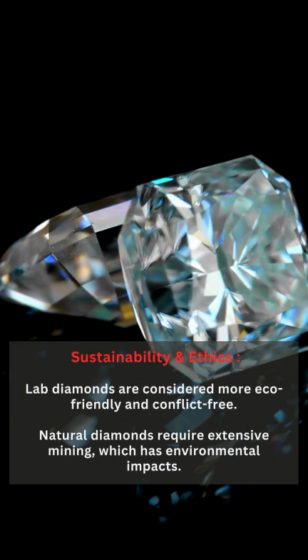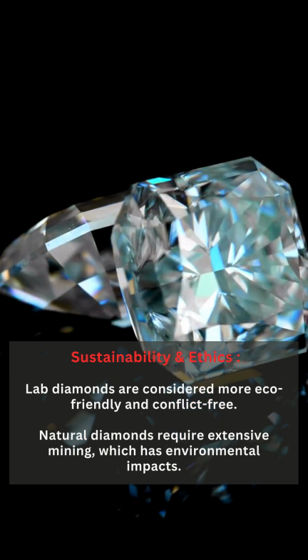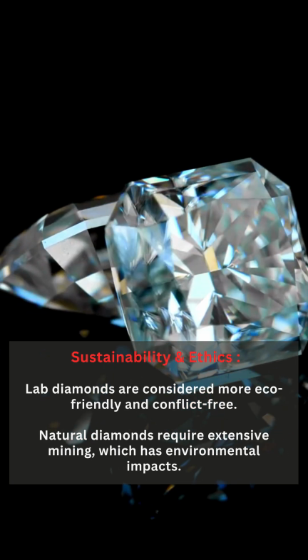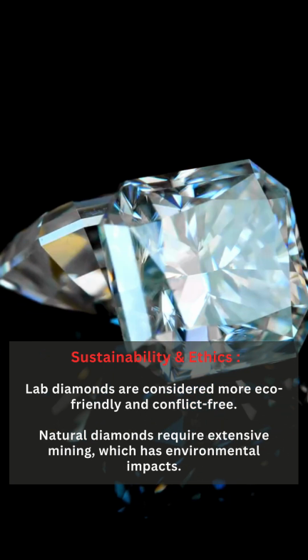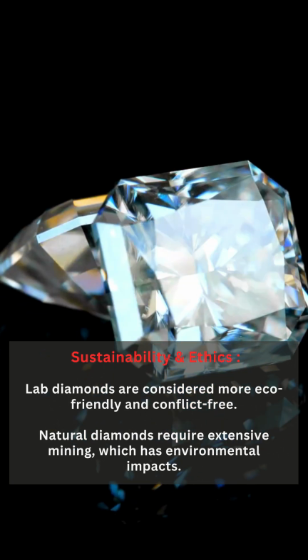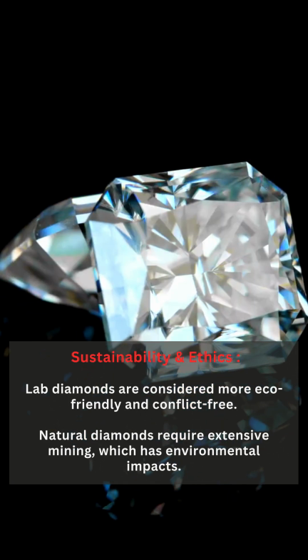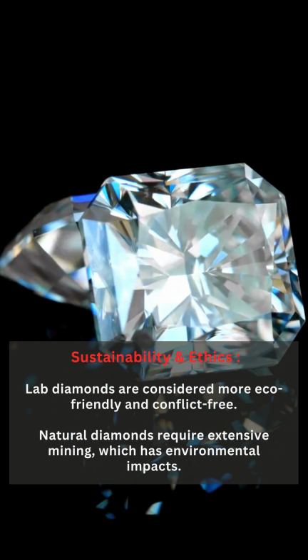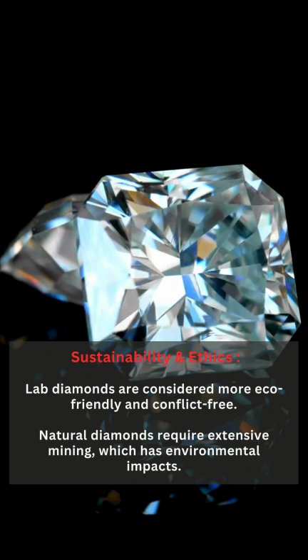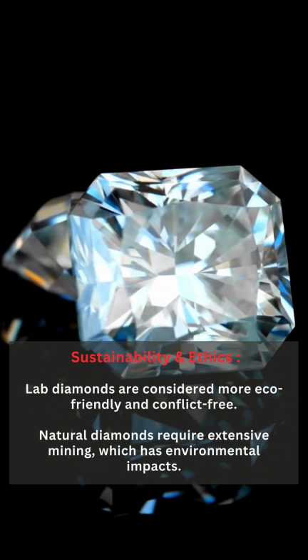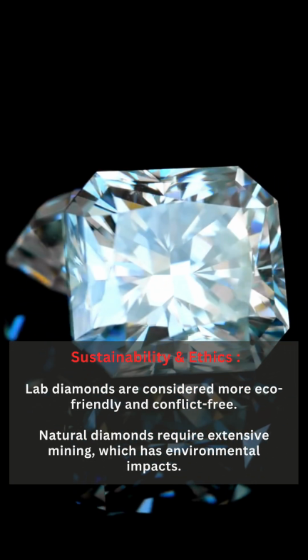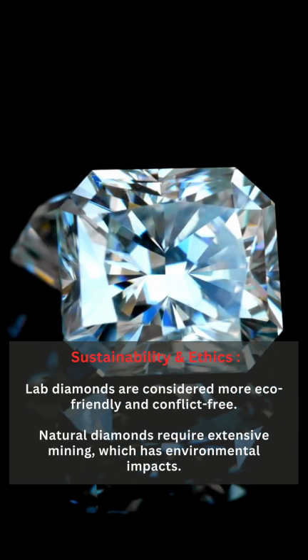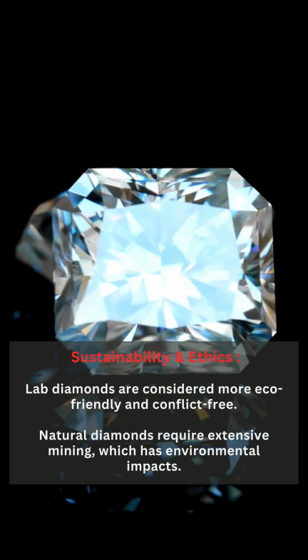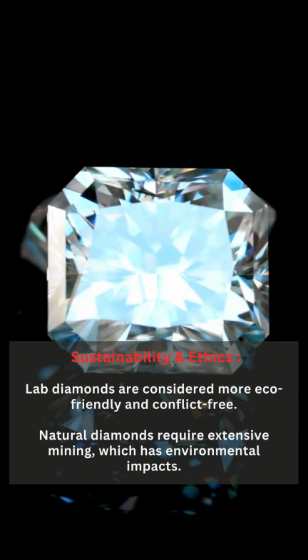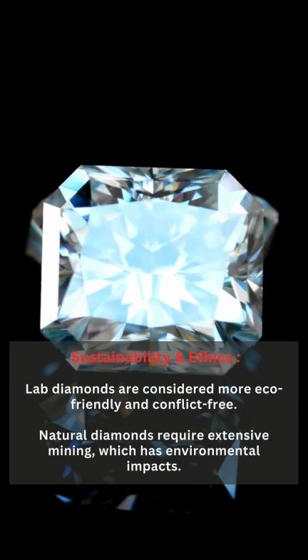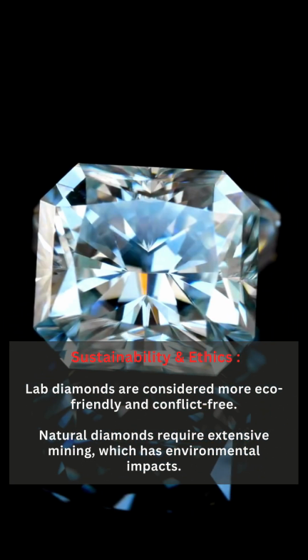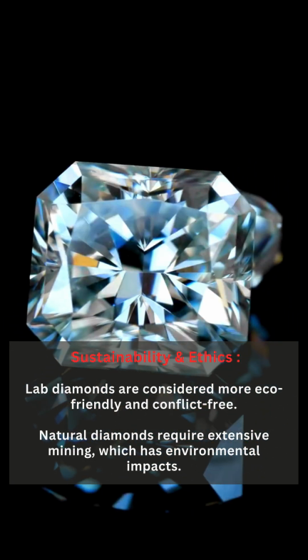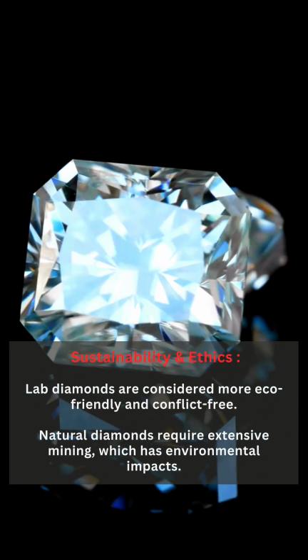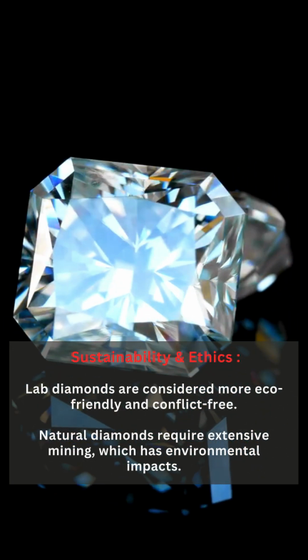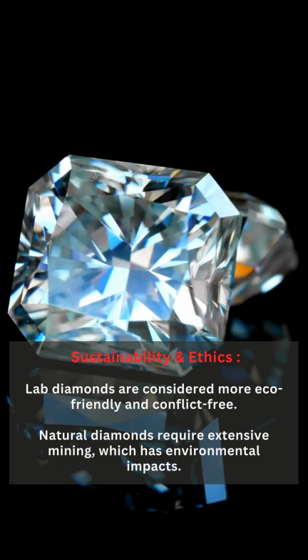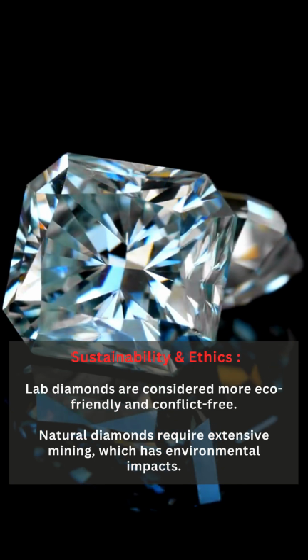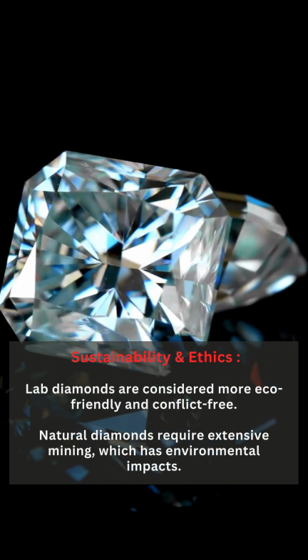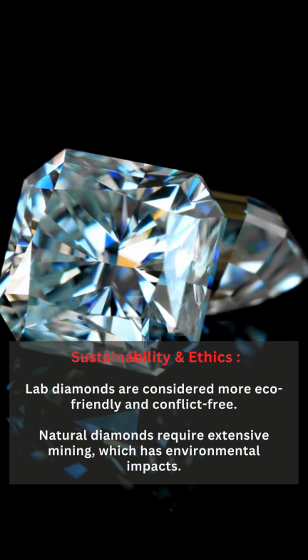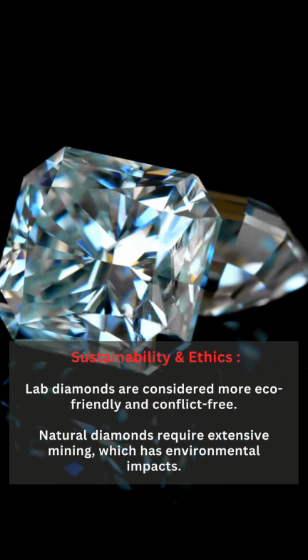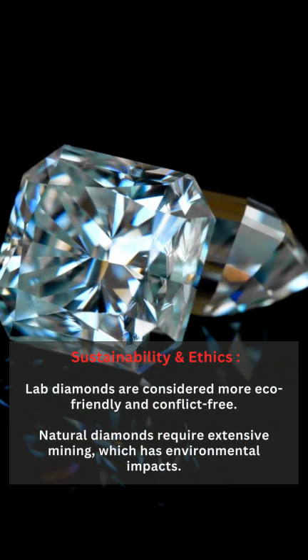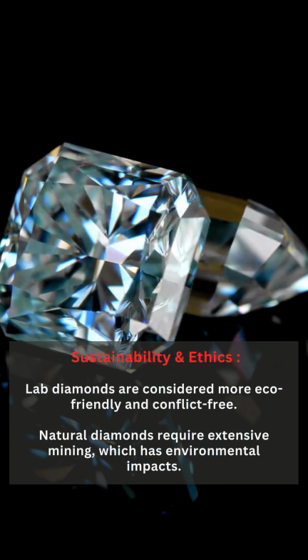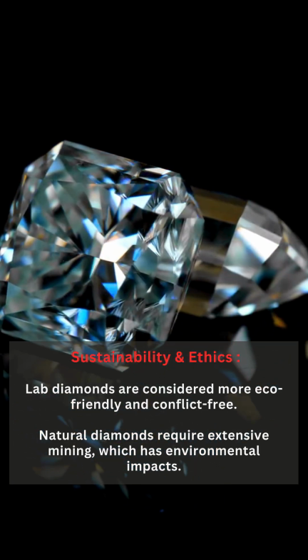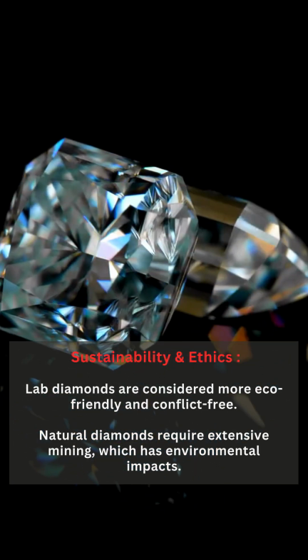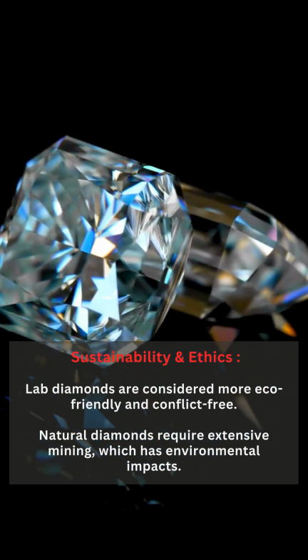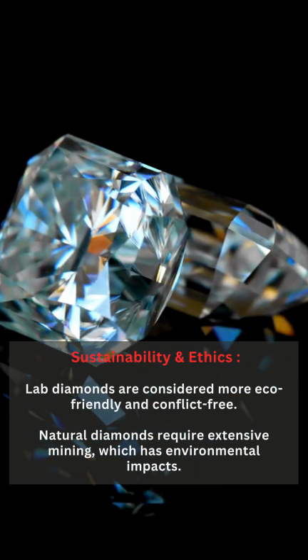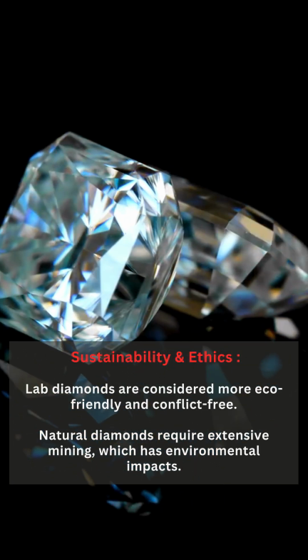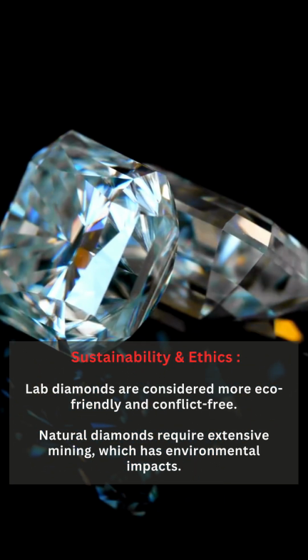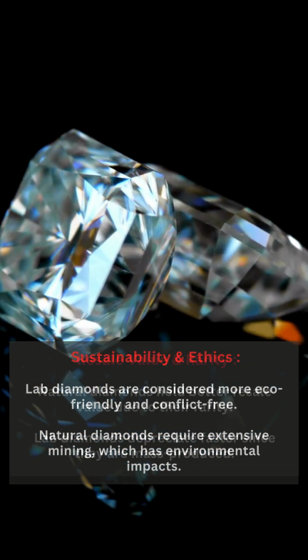Sustainability and Ethics: Lab diamonds are considered more eco-friendly and conflict-free. Natural diamonds require extensive mining, which has significant environmental impacts.